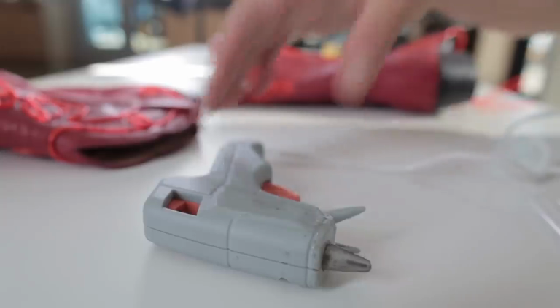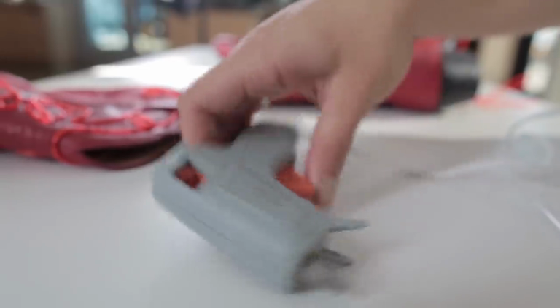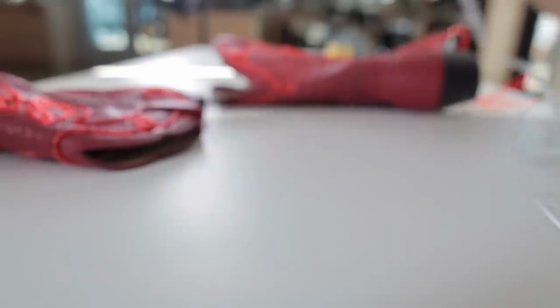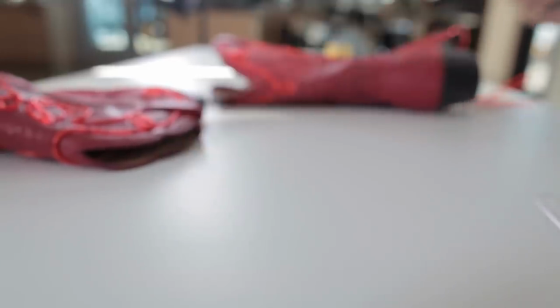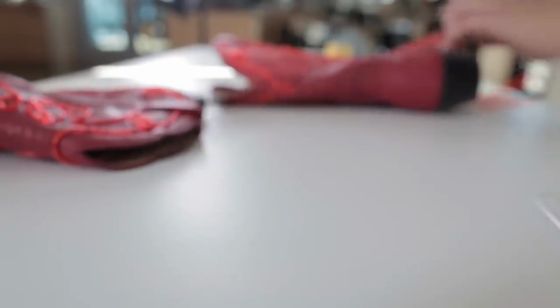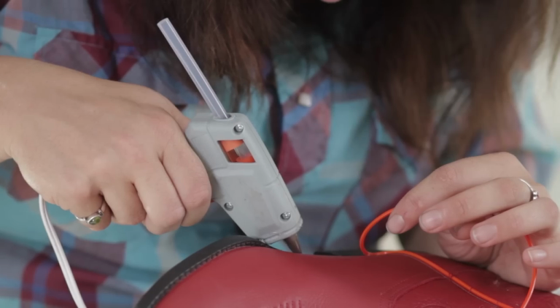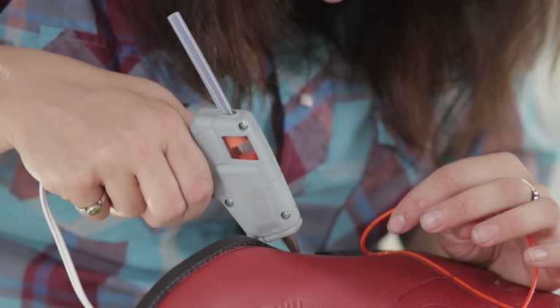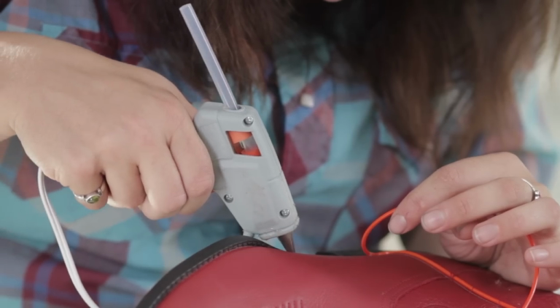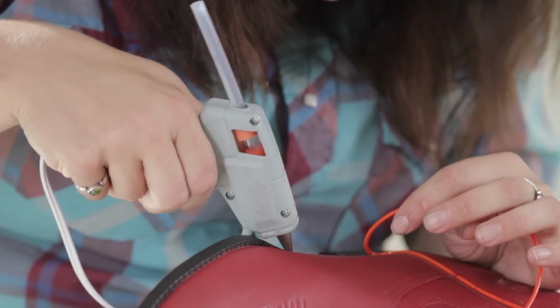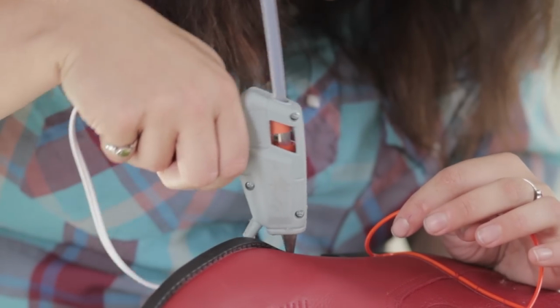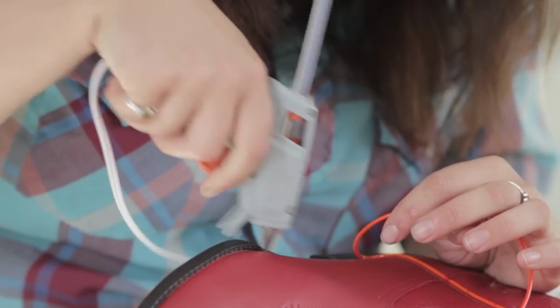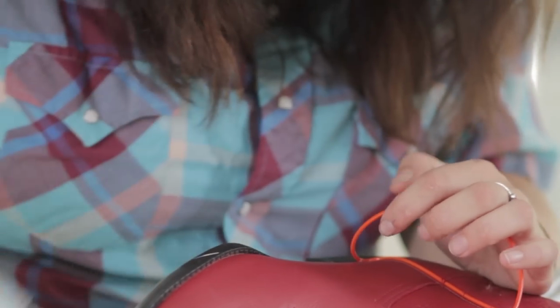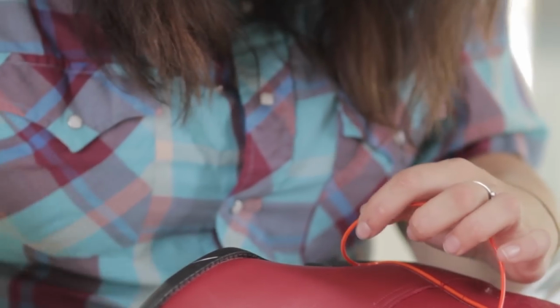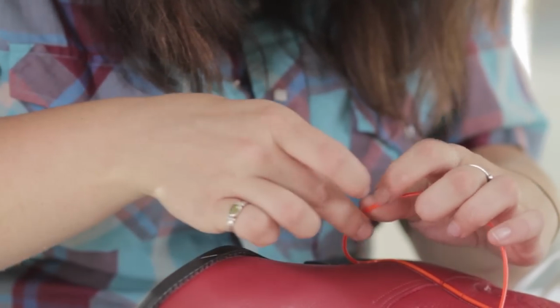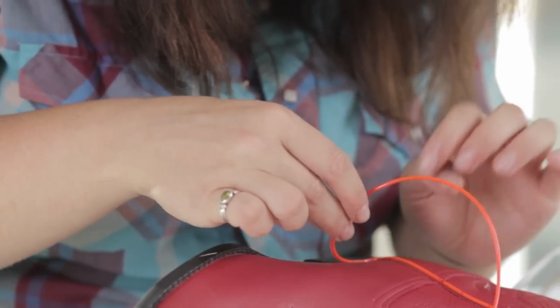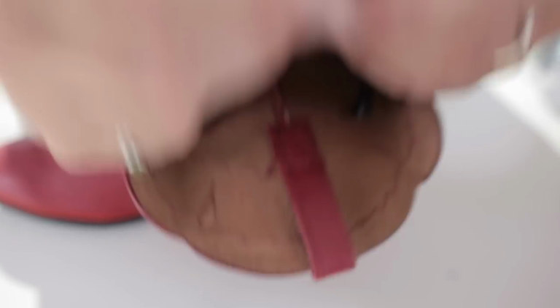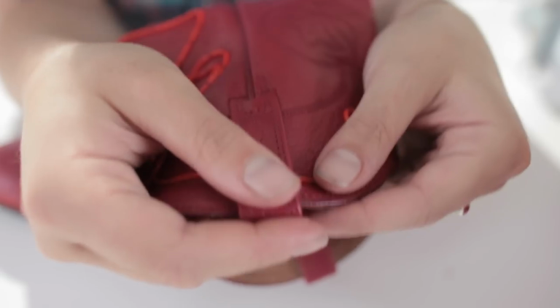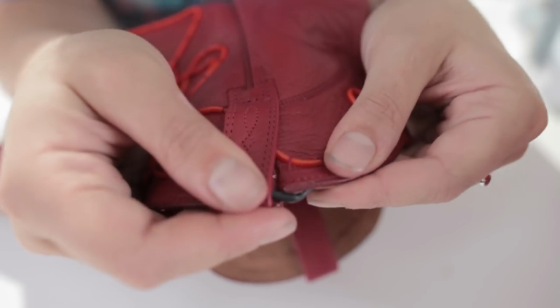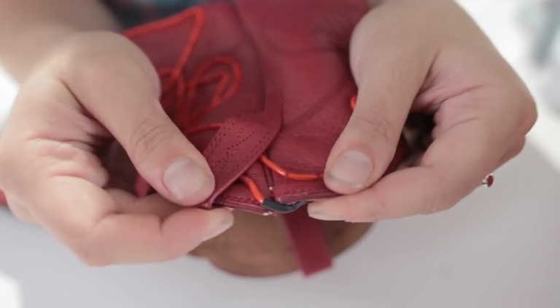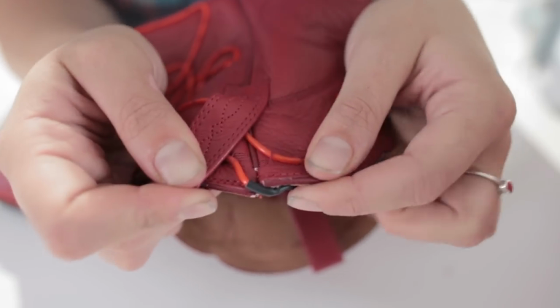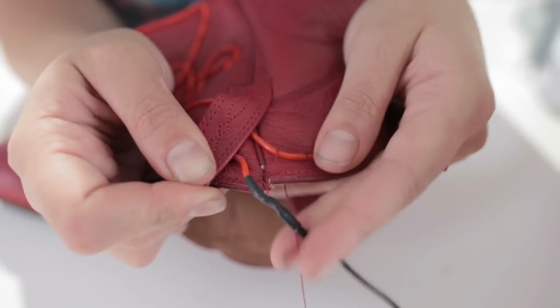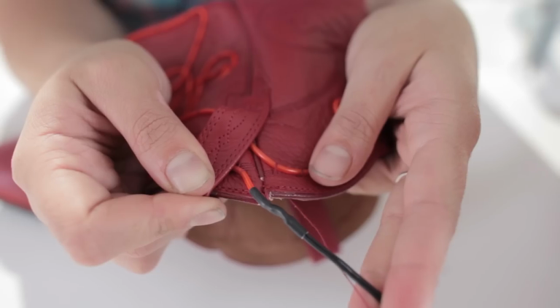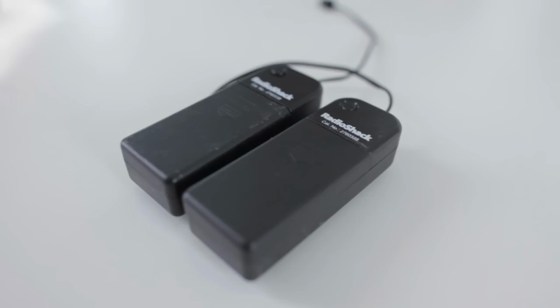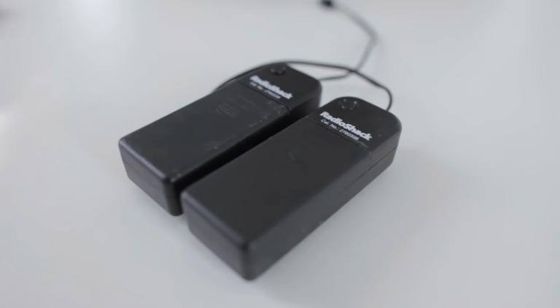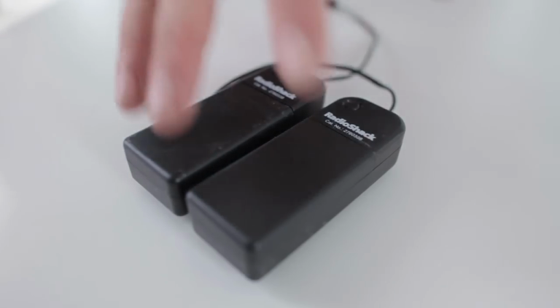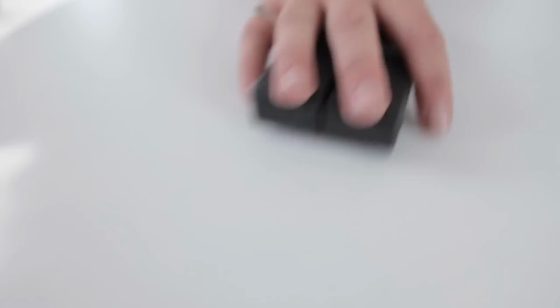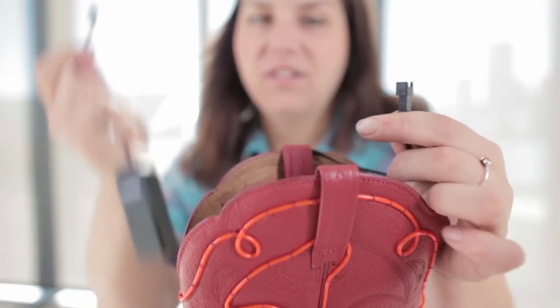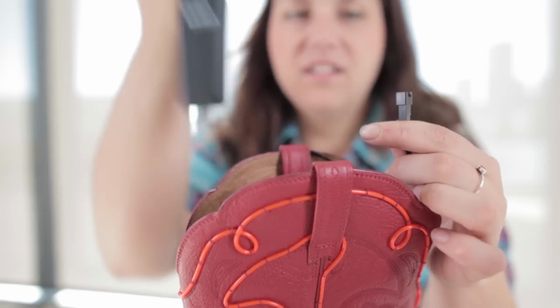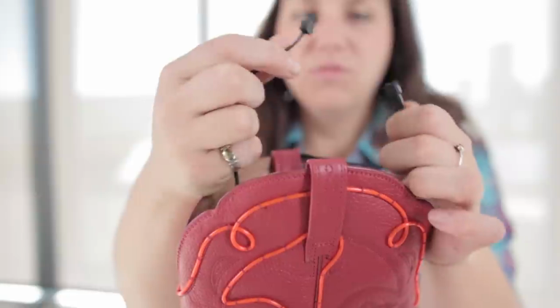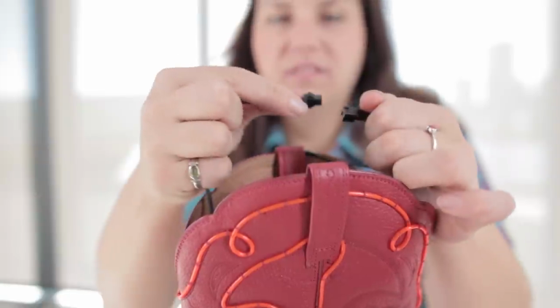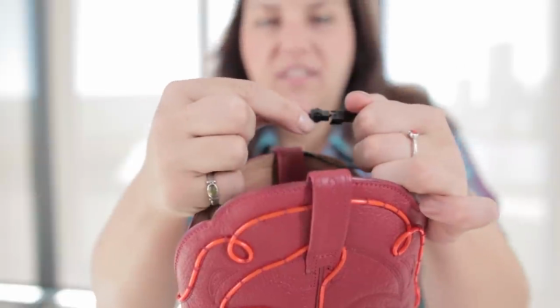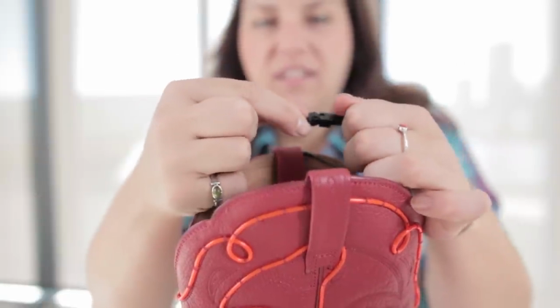After I was done stitching the EL wire into the top part of the boot, I glued the remainder of the EL wire down into the sole. To illuminate the wire it's really easy — all you have to do is hook up the Radio Shack inverter to the EL strand.